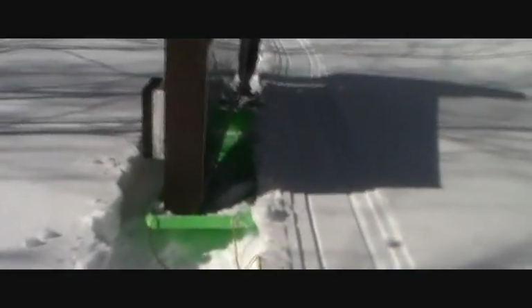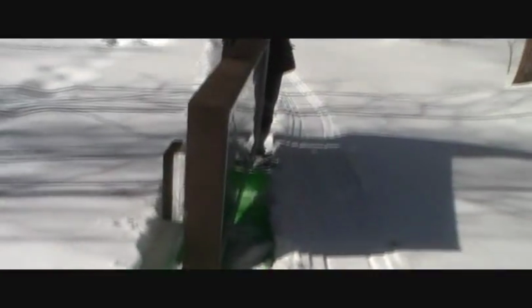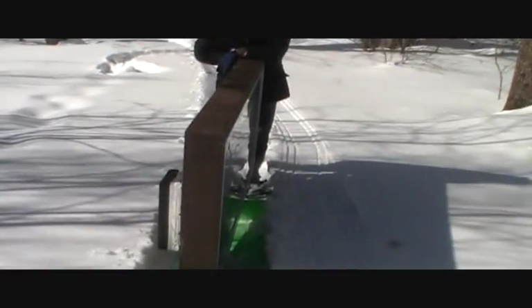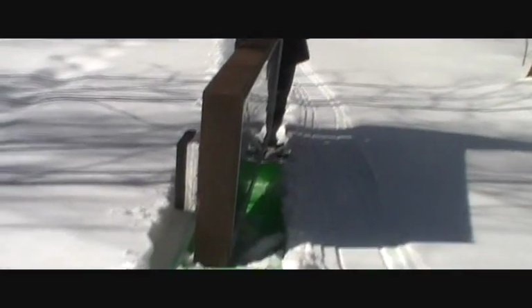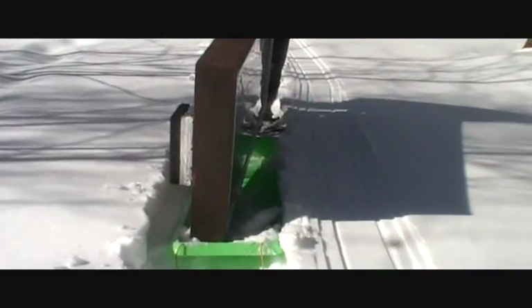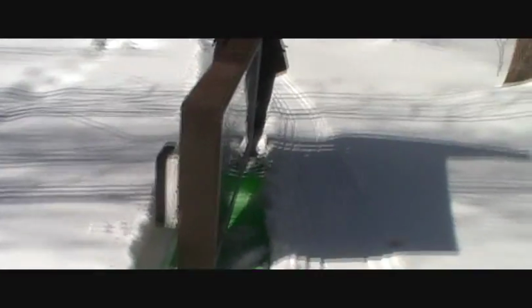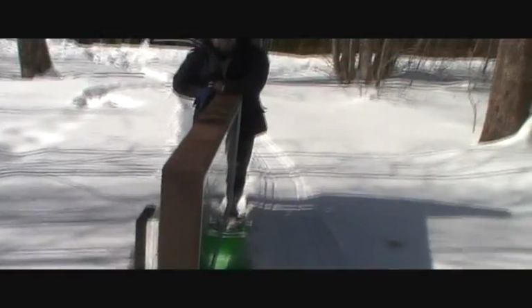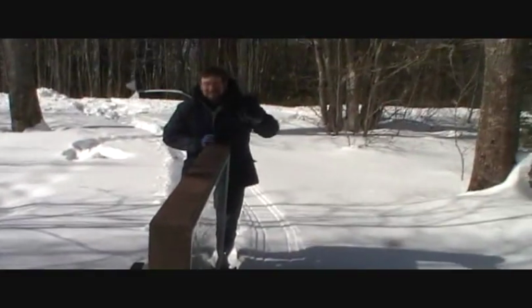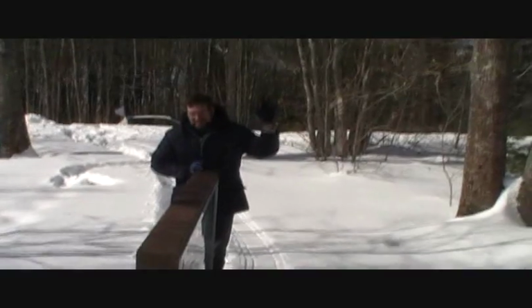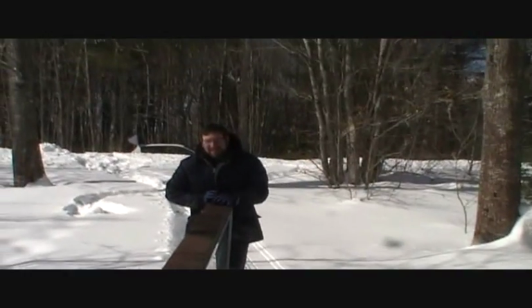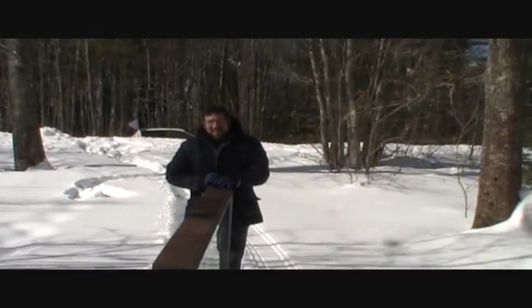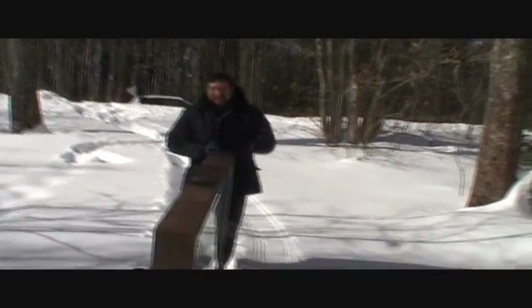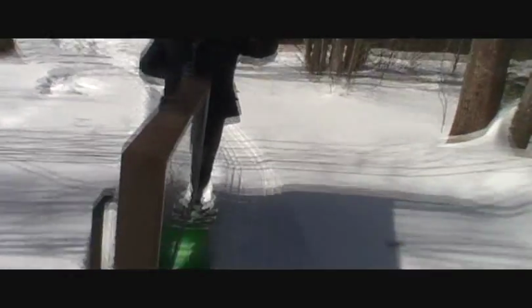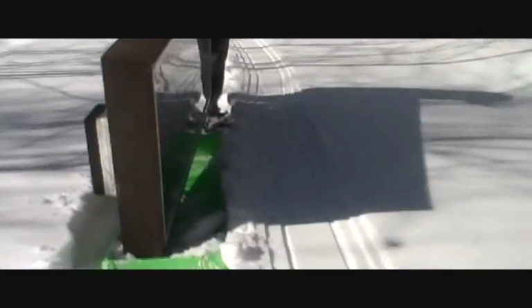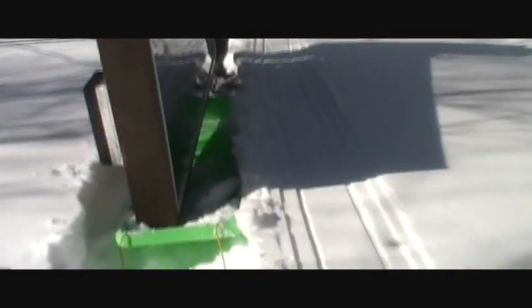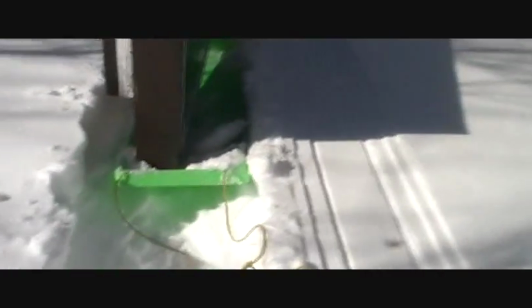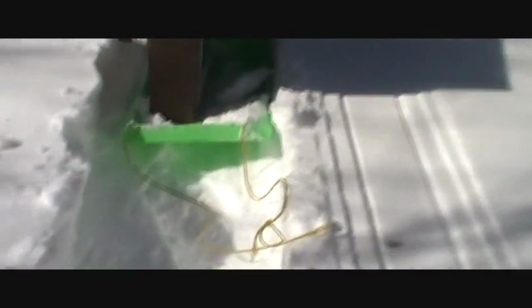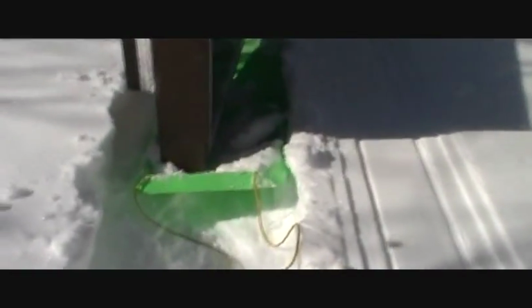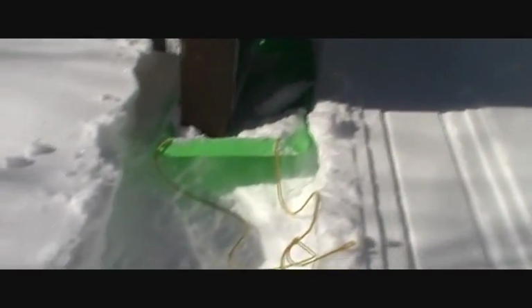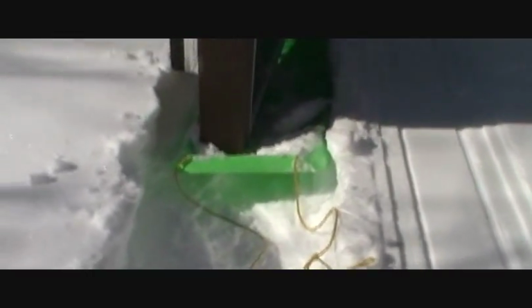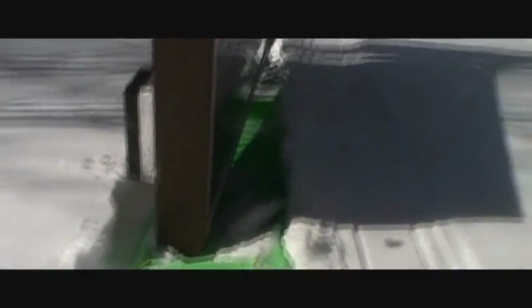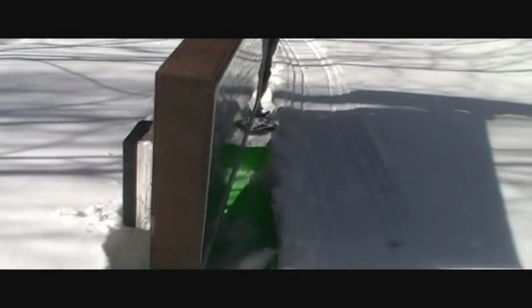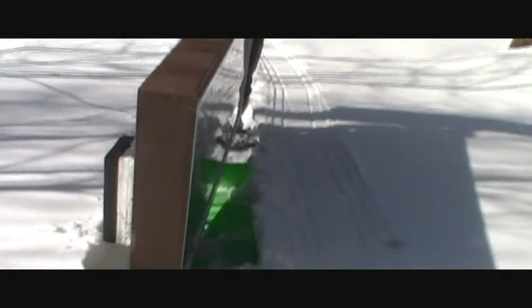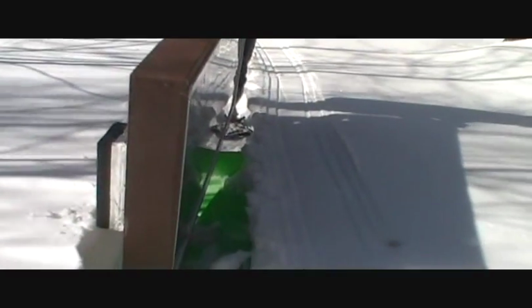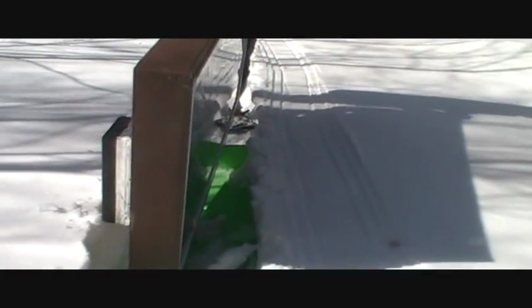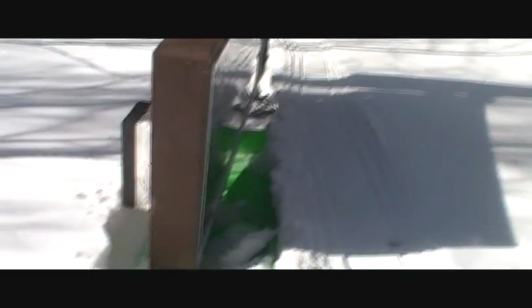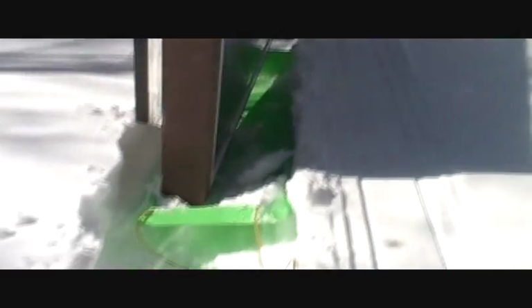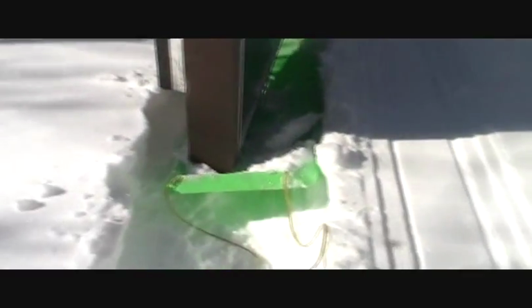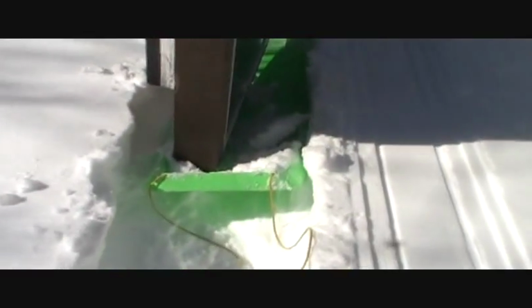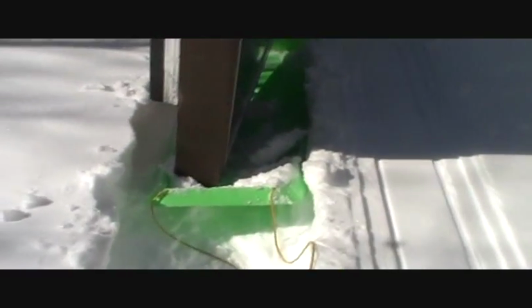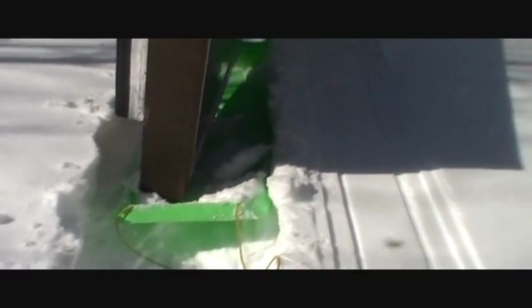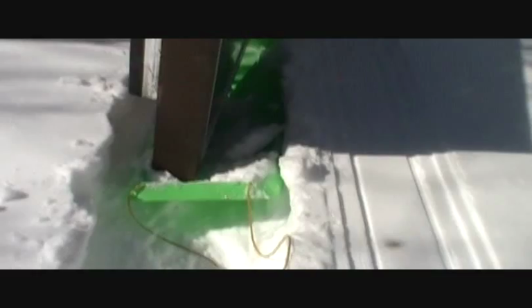And here is the contraption. Ben, say hello Ben. A little out of breath — this is not ideal, but this thing weighs probably 100, 120 pounds maybe. So this is about the only way to do it.